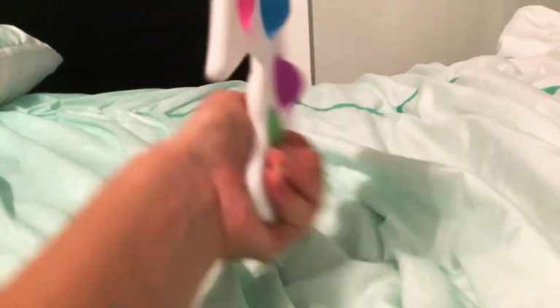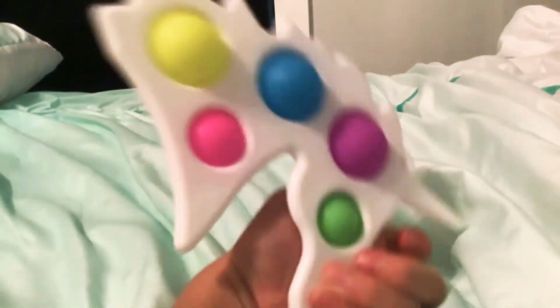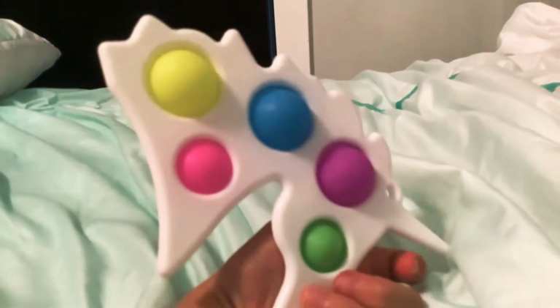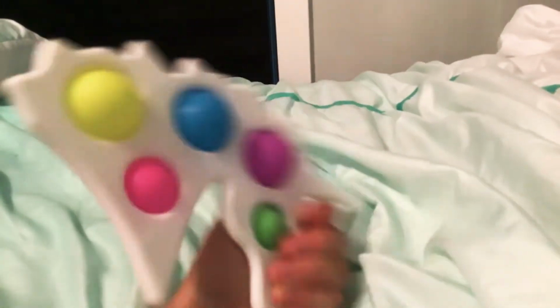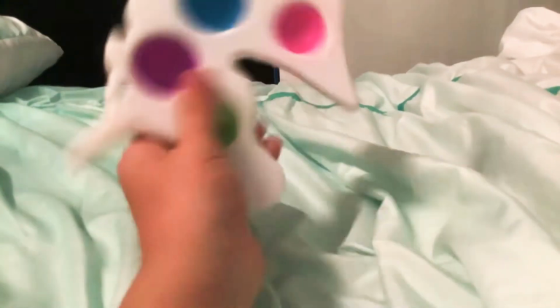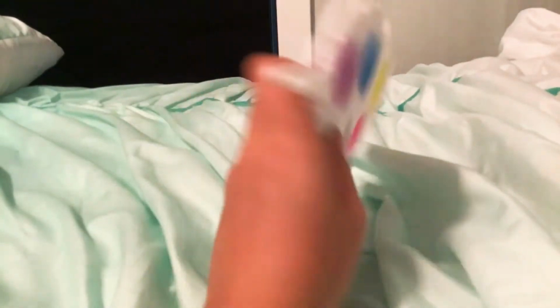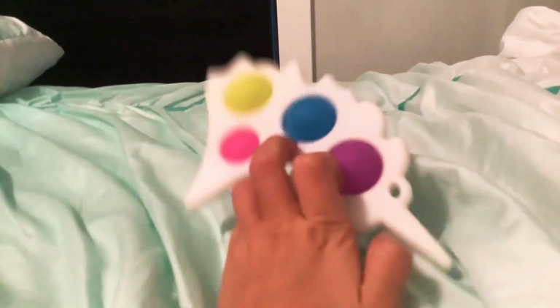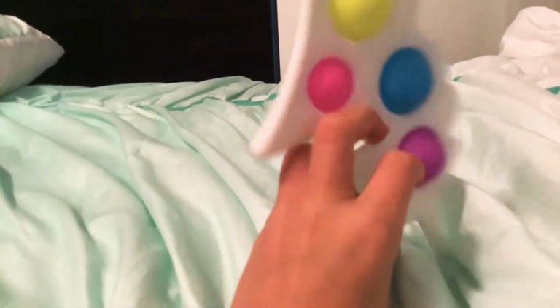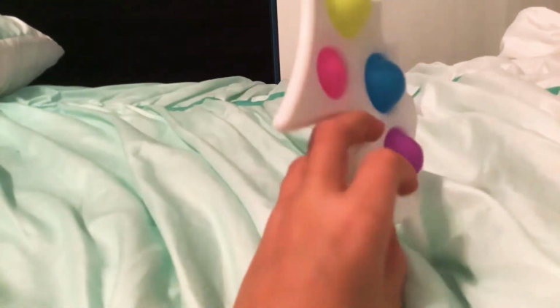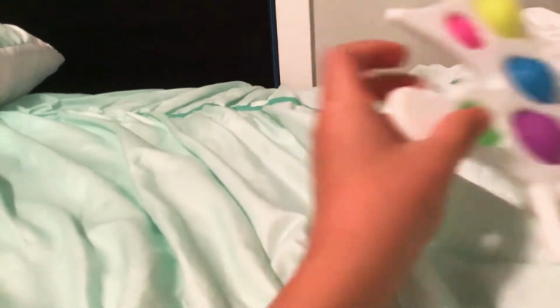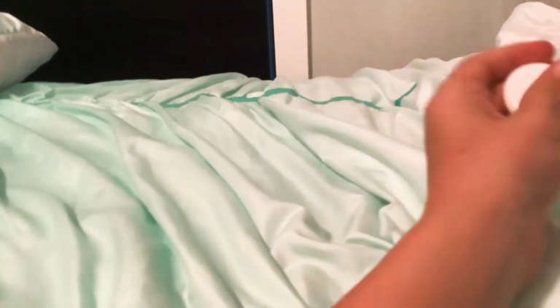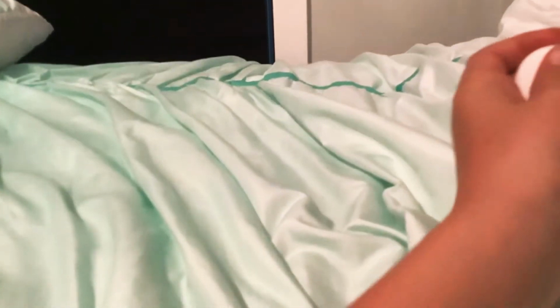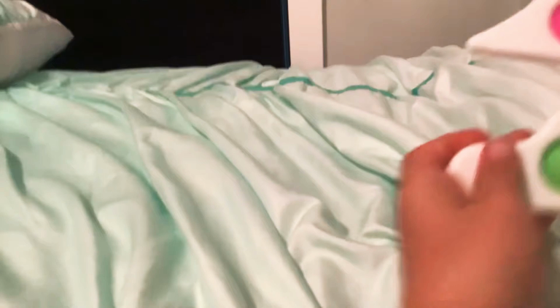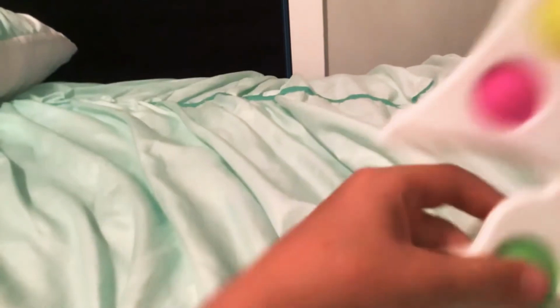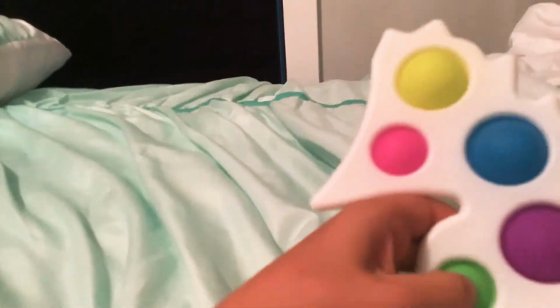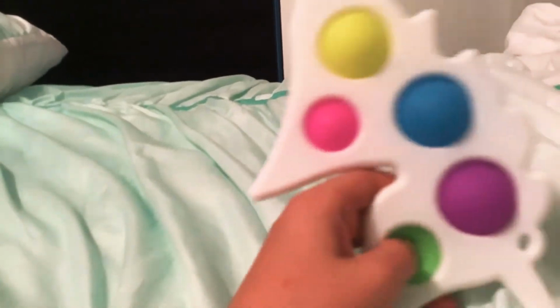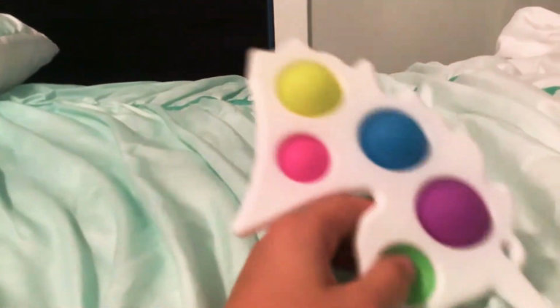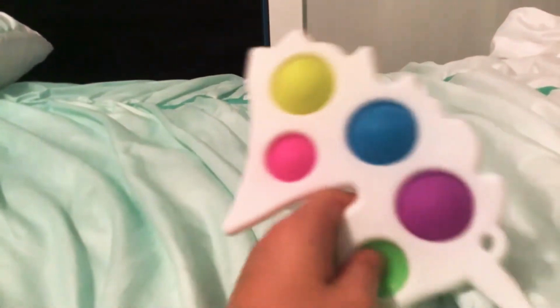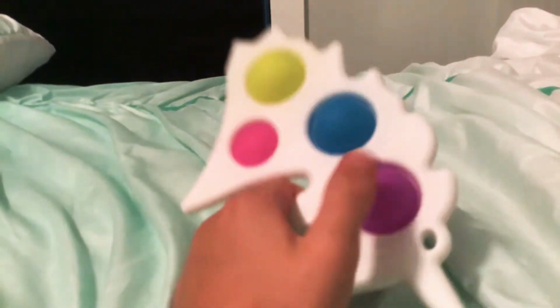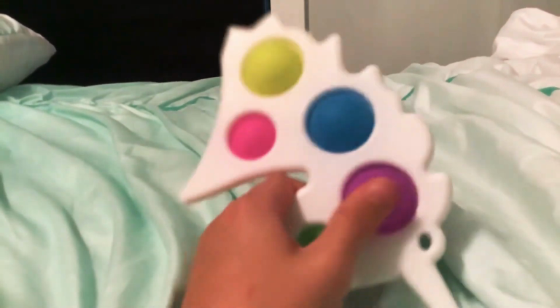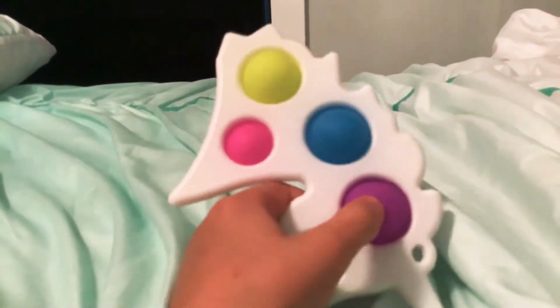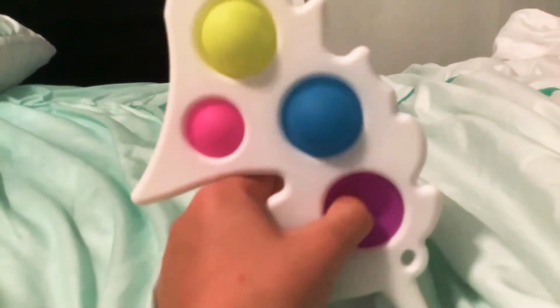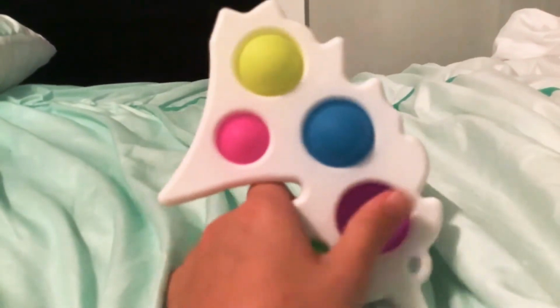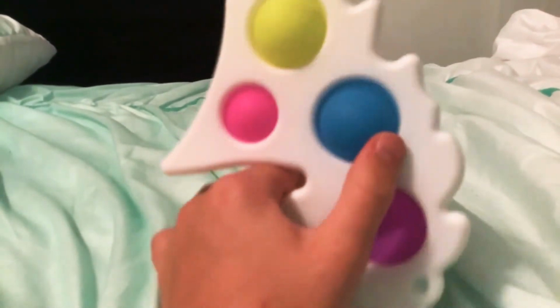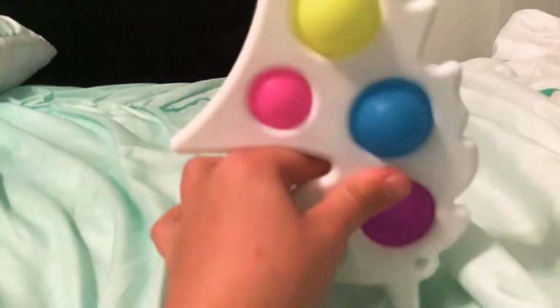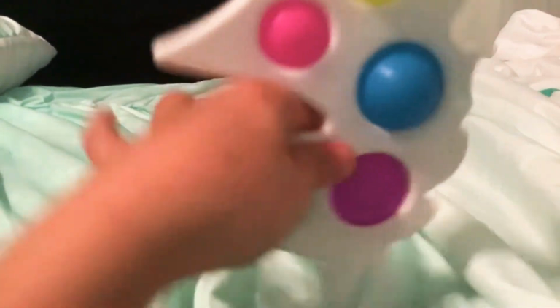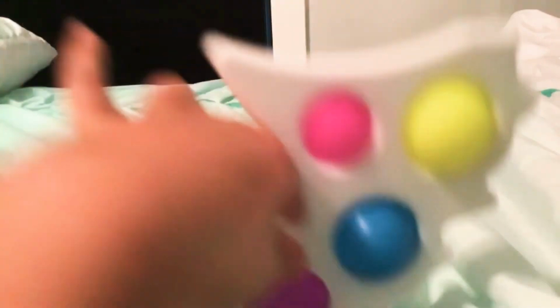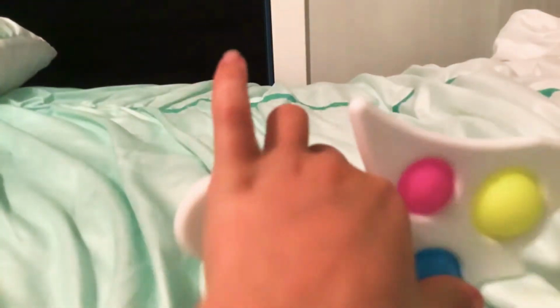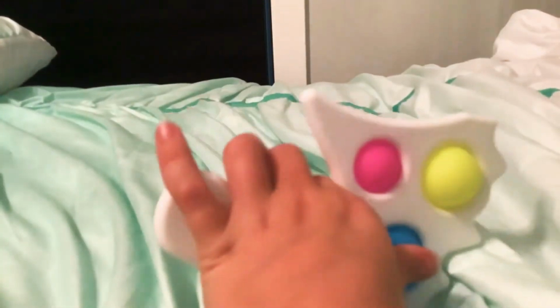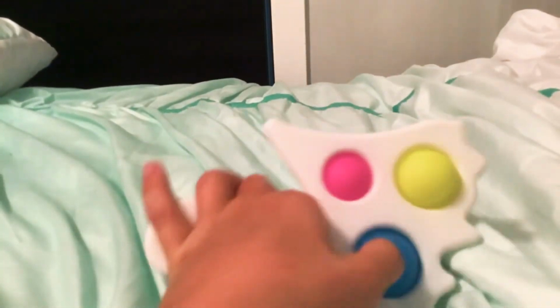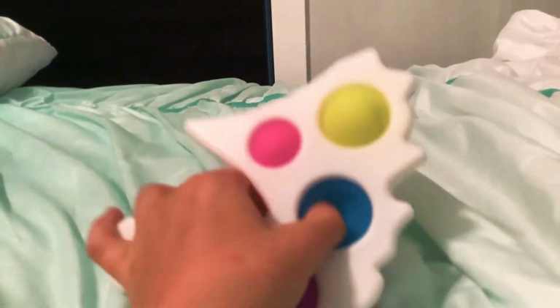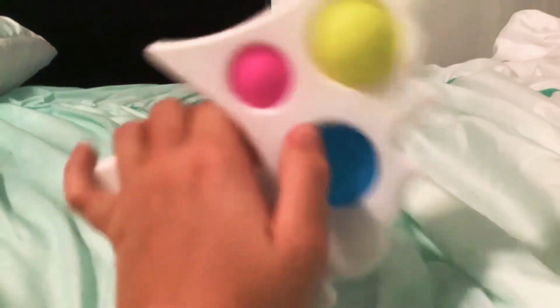Okay, my little pea popper. Next is this unicorn simple dimple. It's really nice — I just love to pop it, it's so nice.